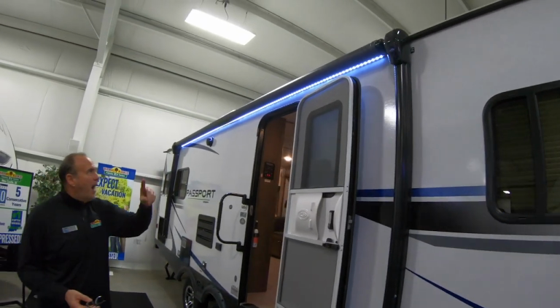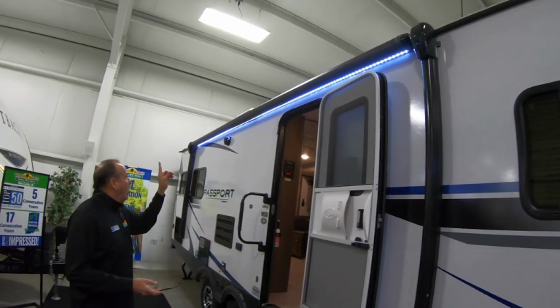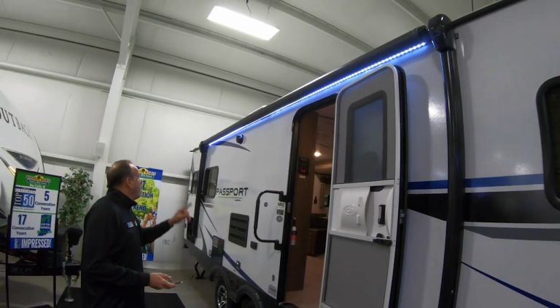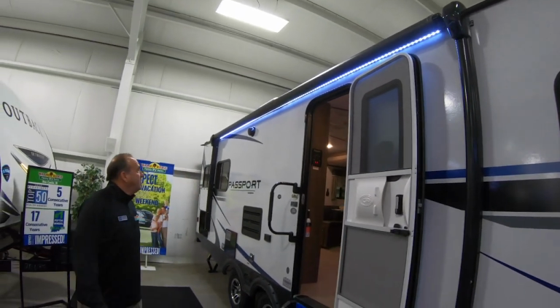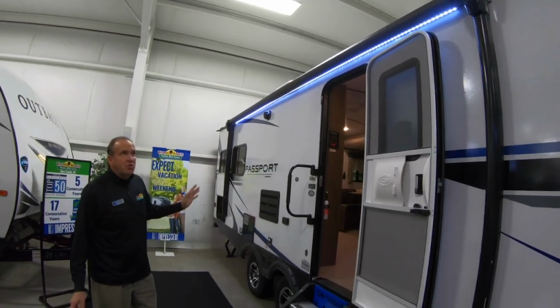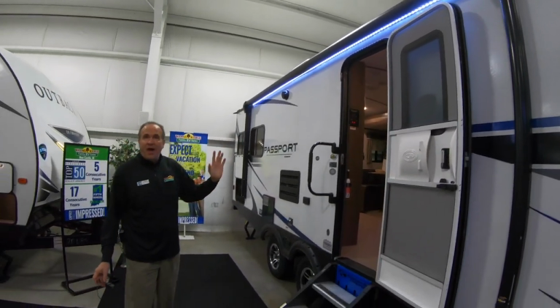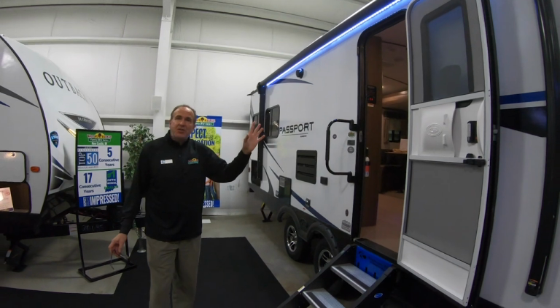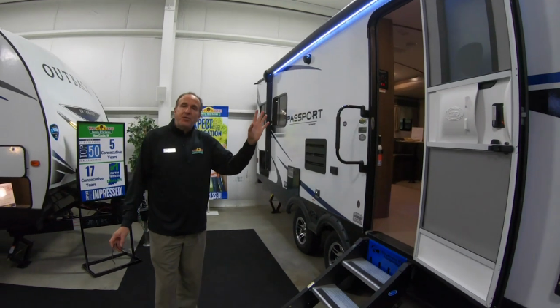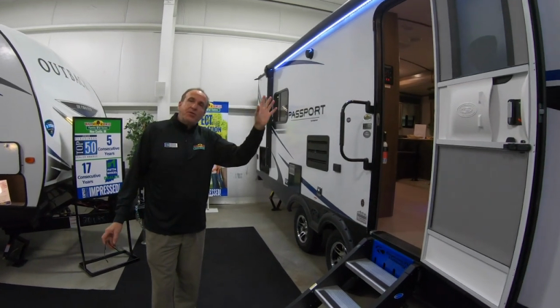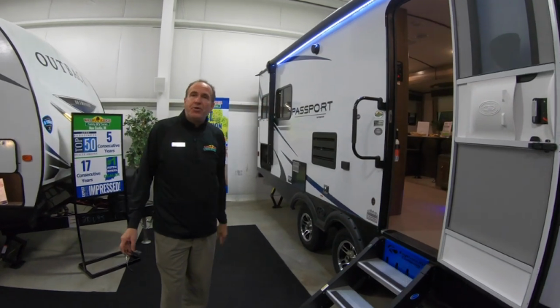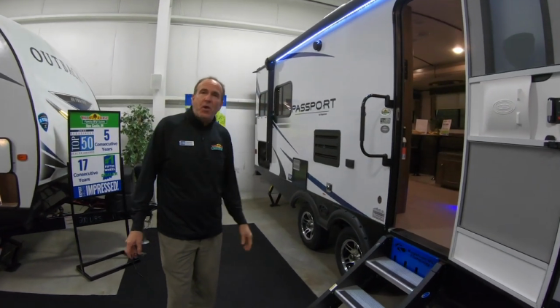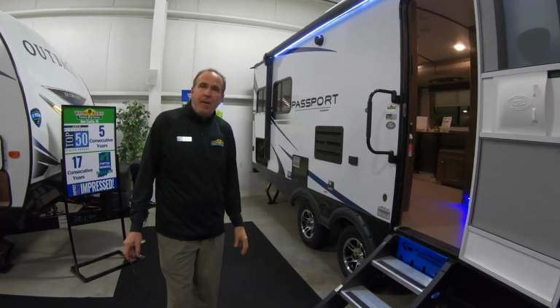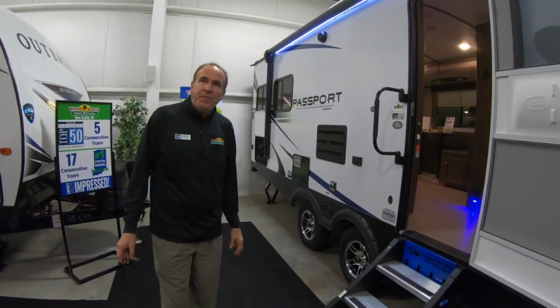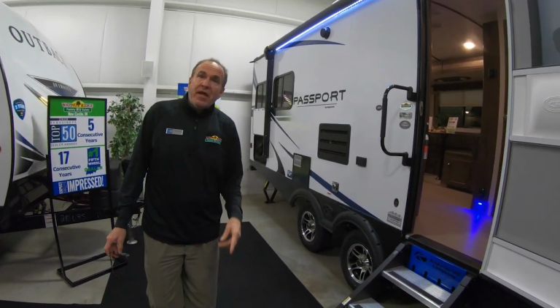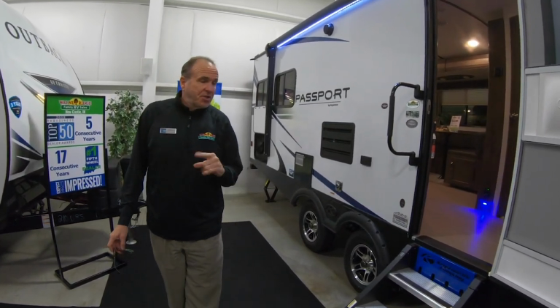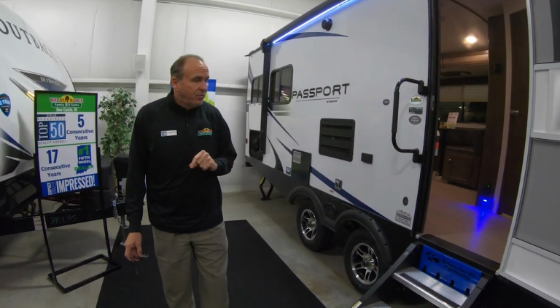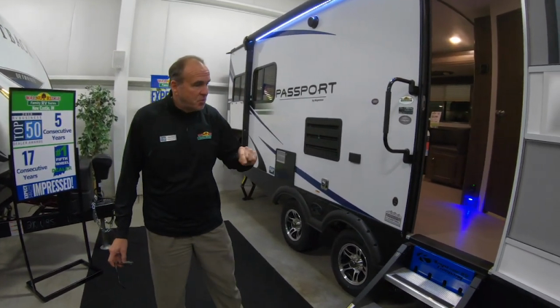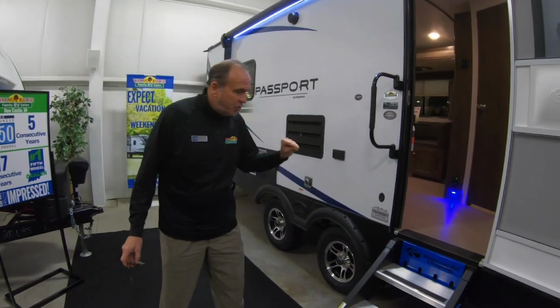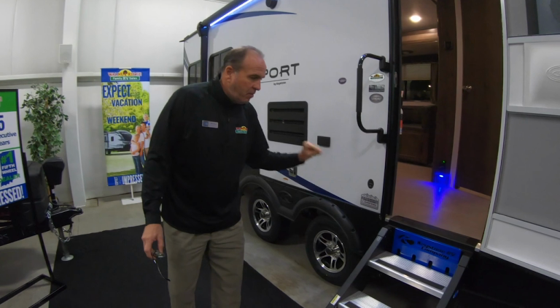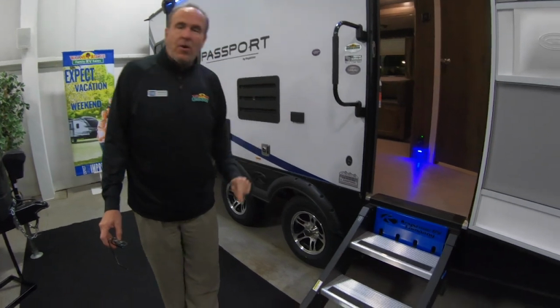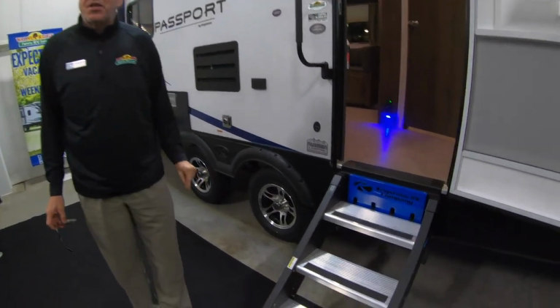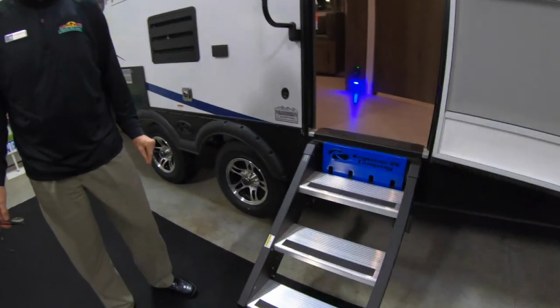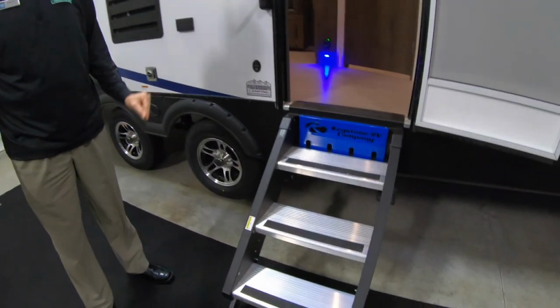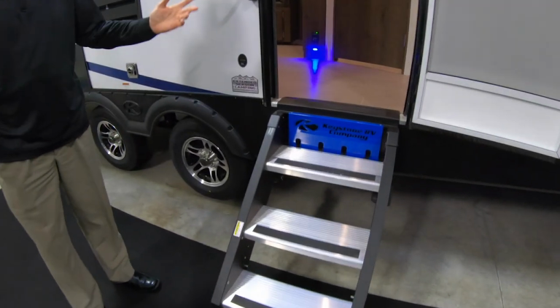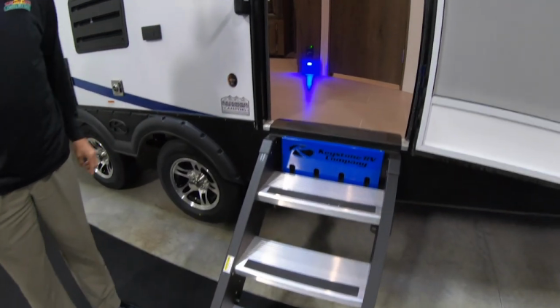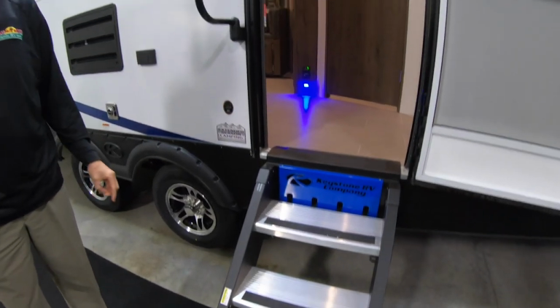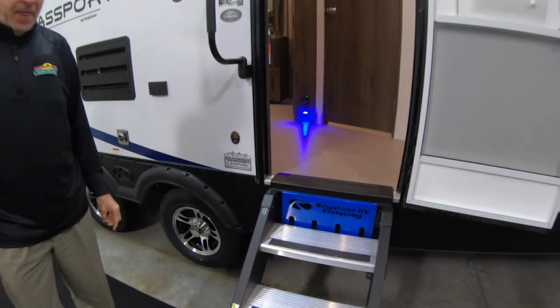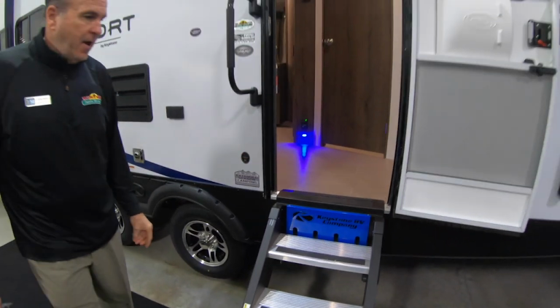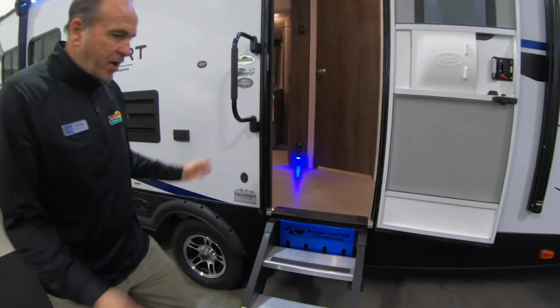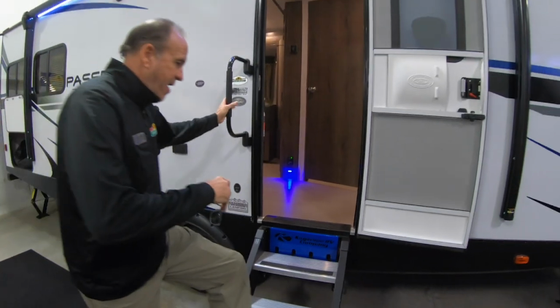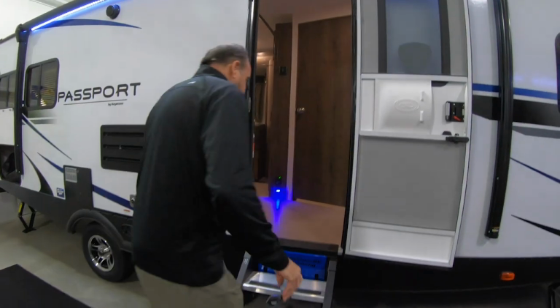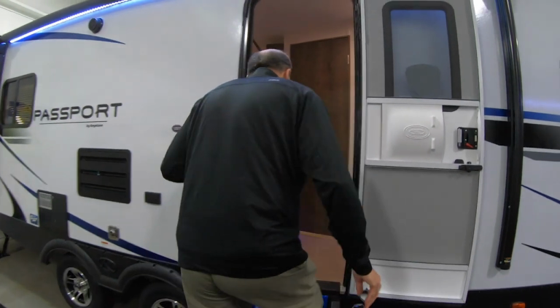Power awning. You also have outside speakers so you can listen to your jams while you're camping. It also comes with the new Moride Step, which everybody wants now. Come on in, Dan, let's take a look around.